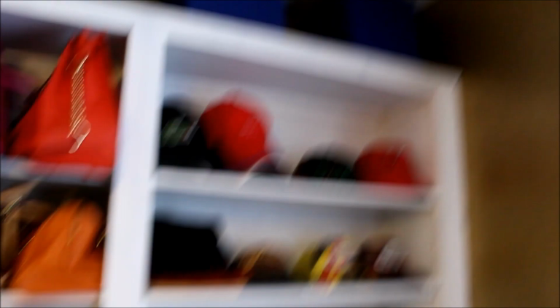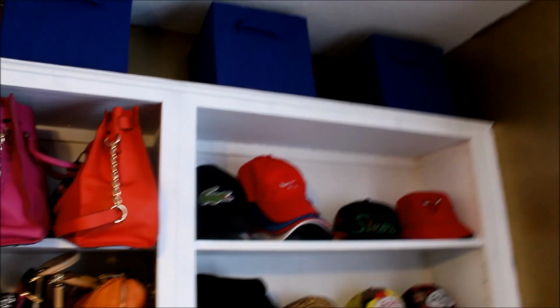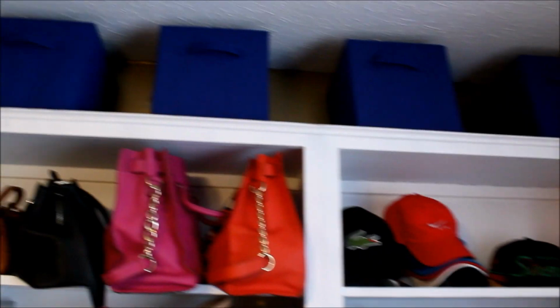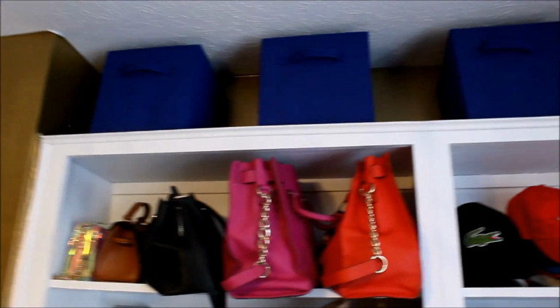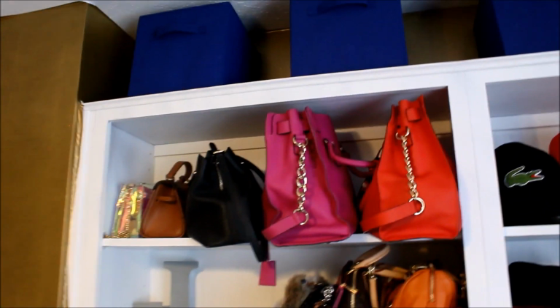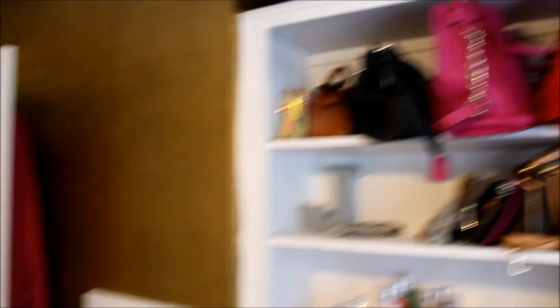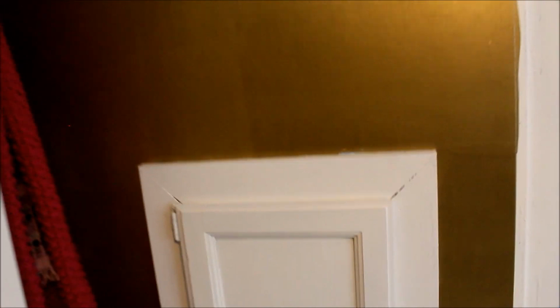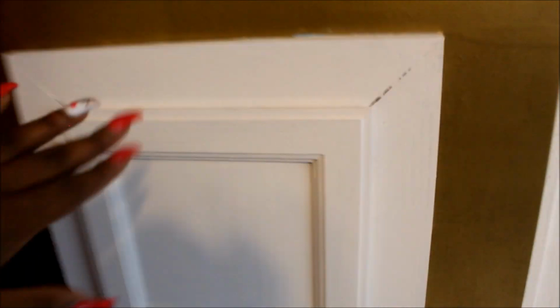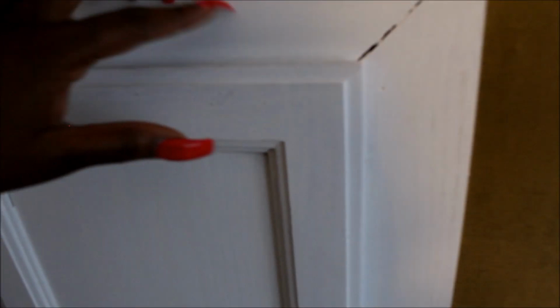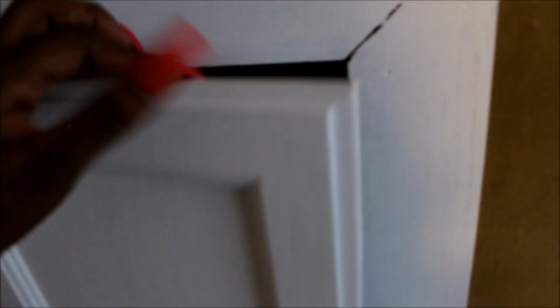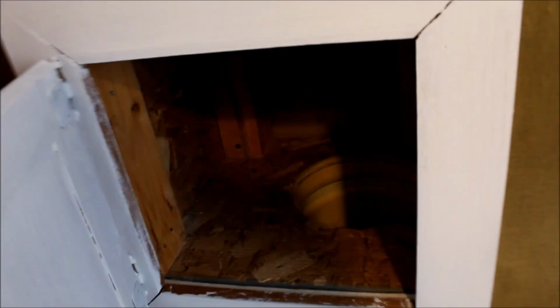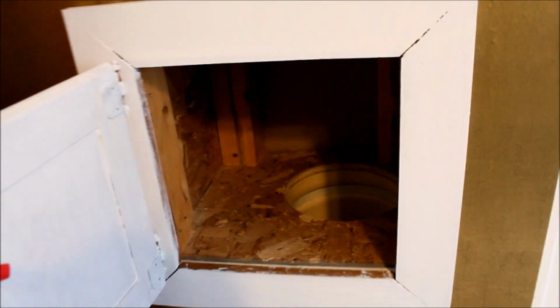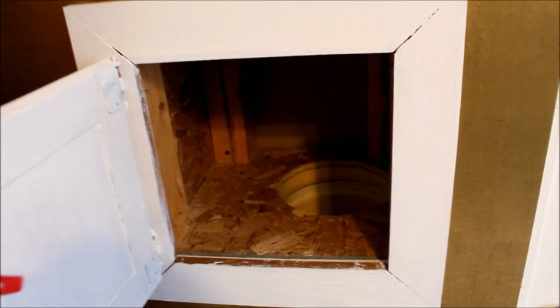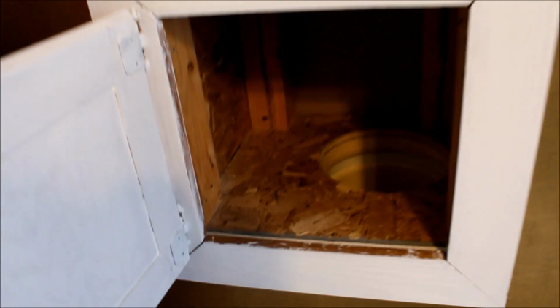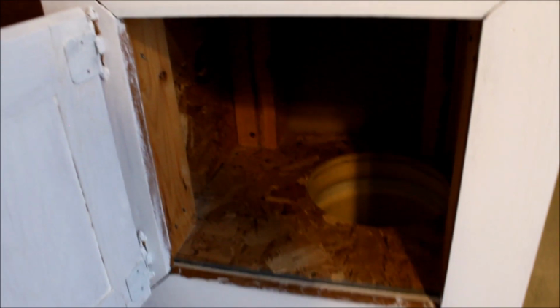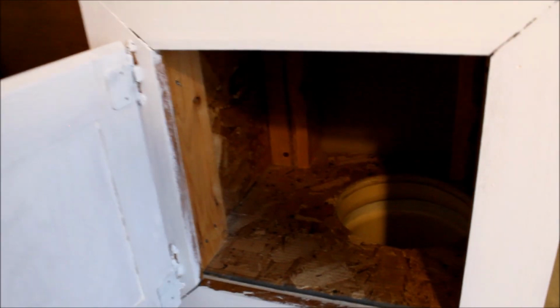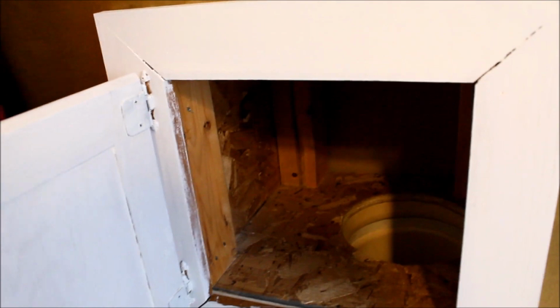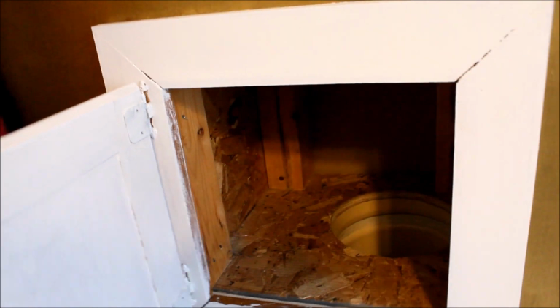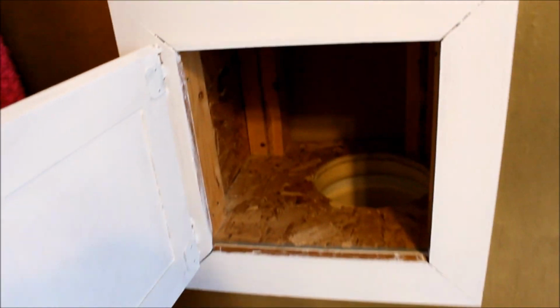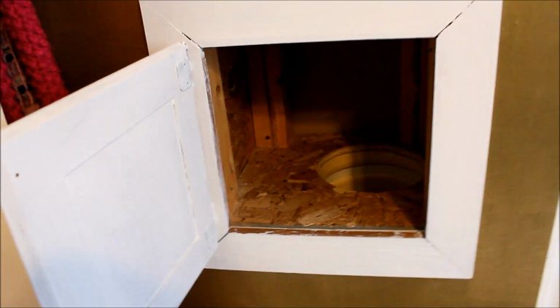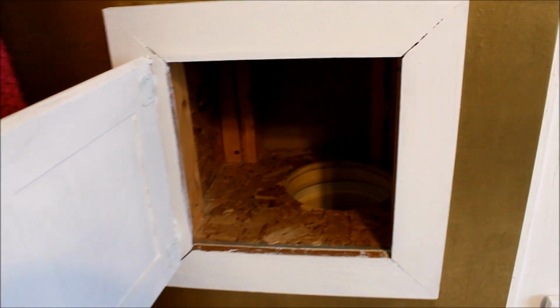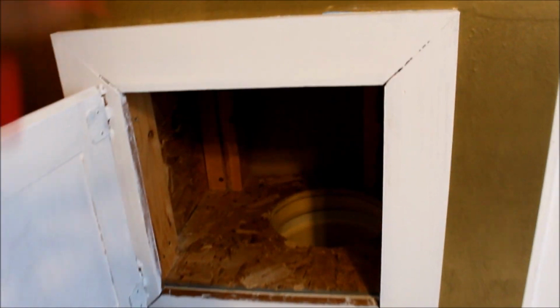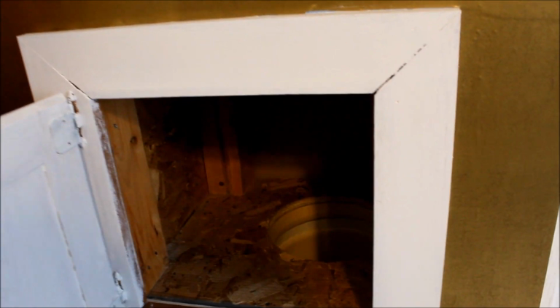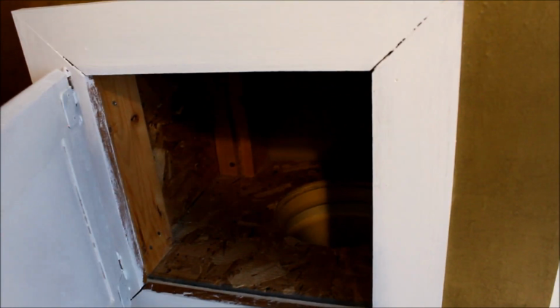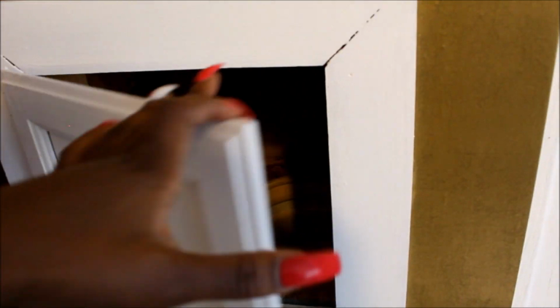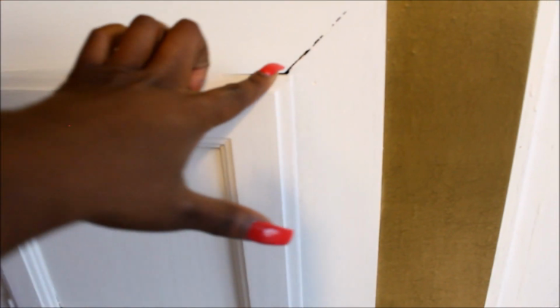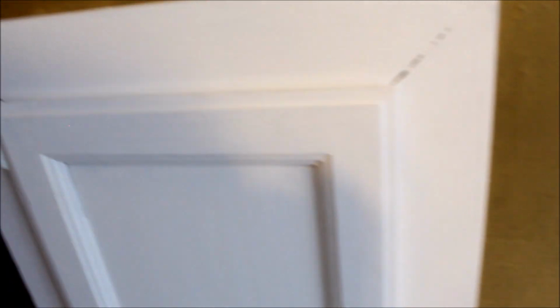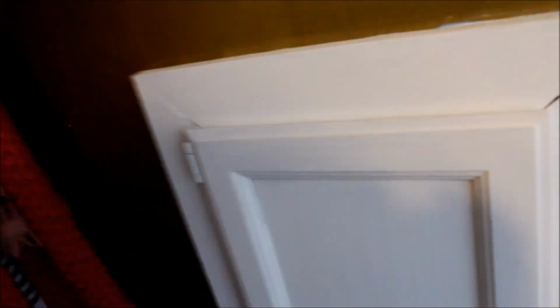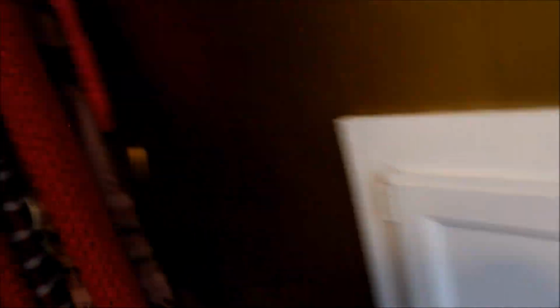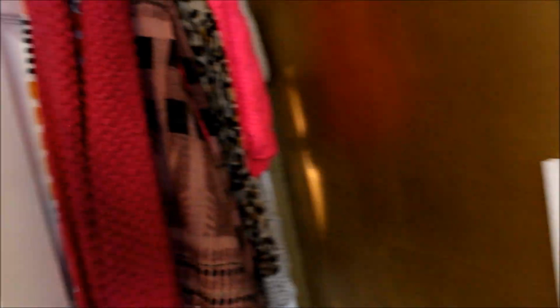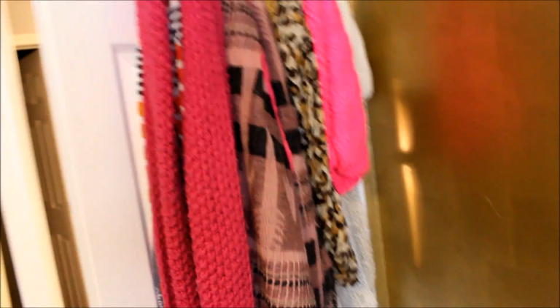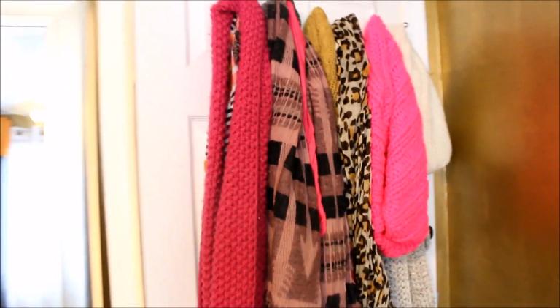My hats are in these two boxes down here for storage, and then I also have extra storage at the top. This right here is my laundry chute that goes to my basement, so I don't have to carry my laundry up and down the steps — I just put it in this laundry chute and it goes right down to the laundry room.